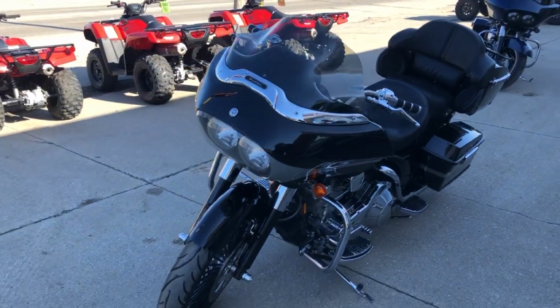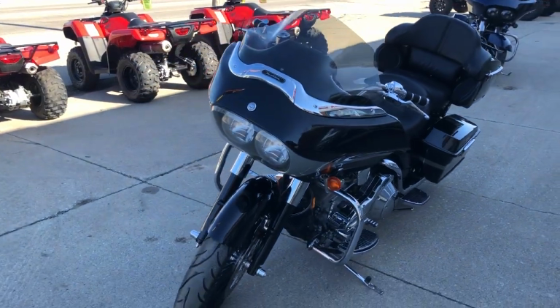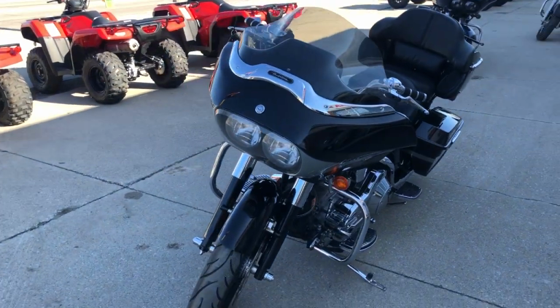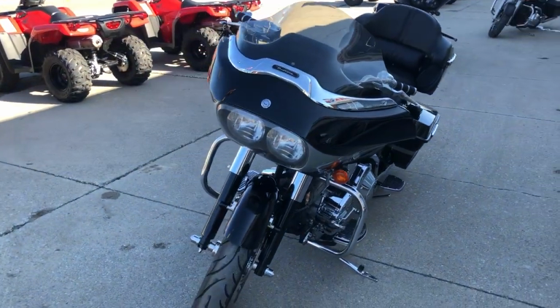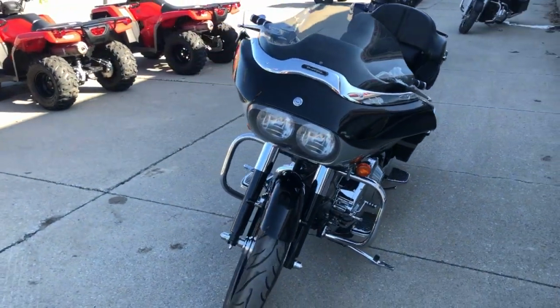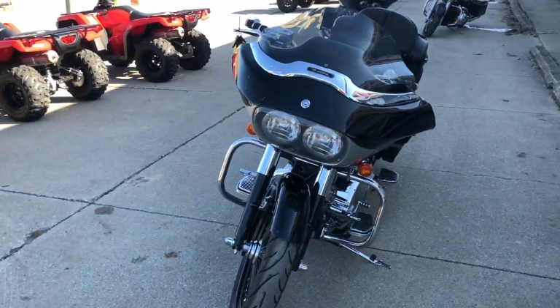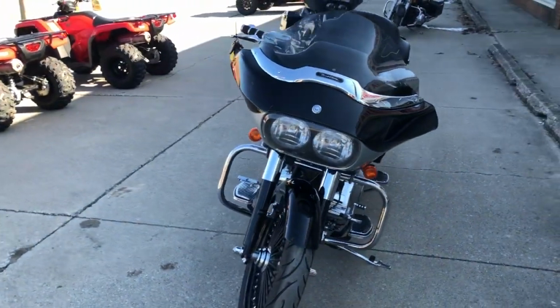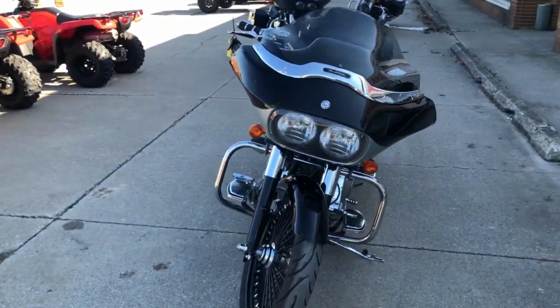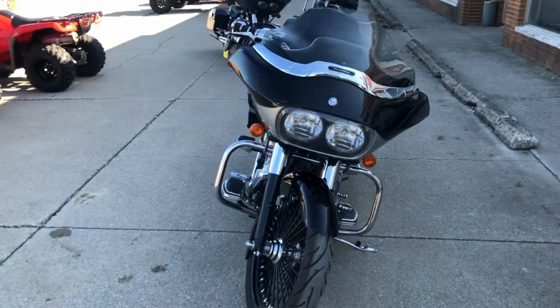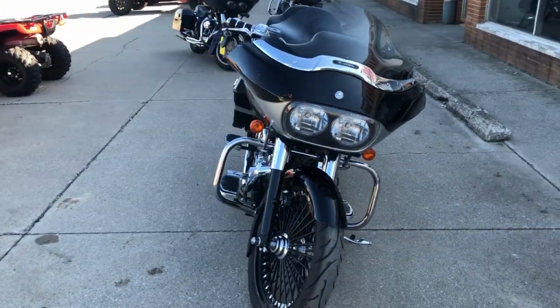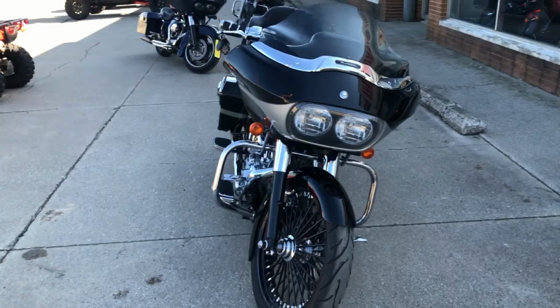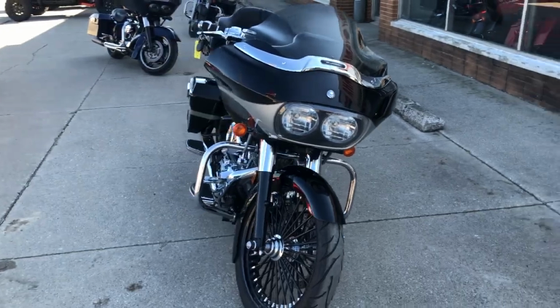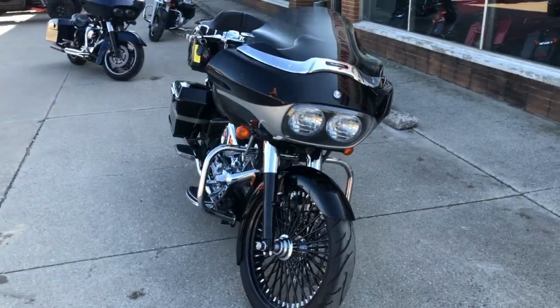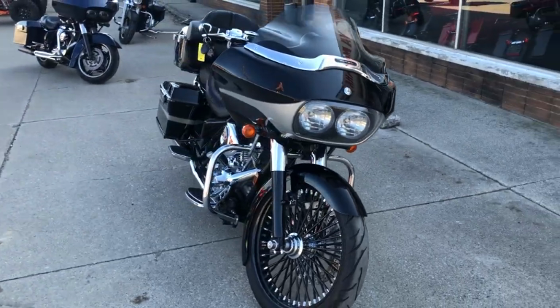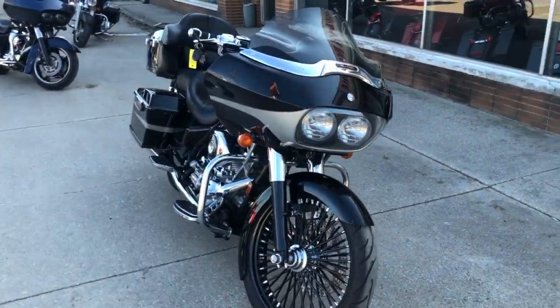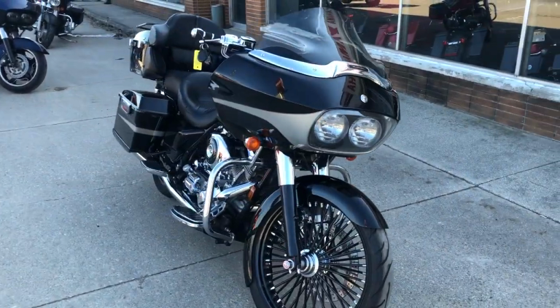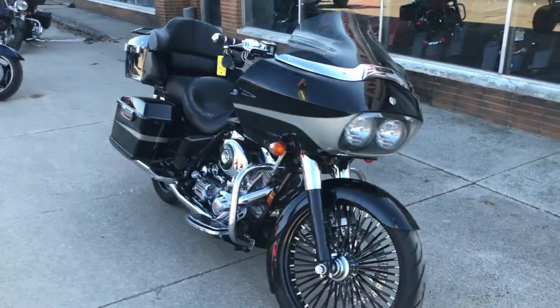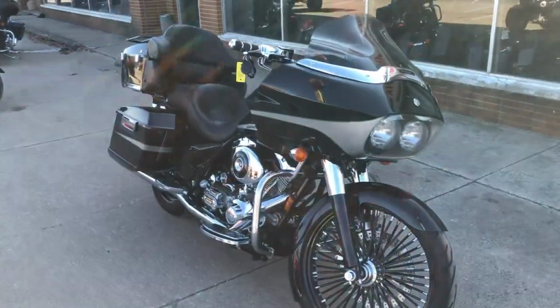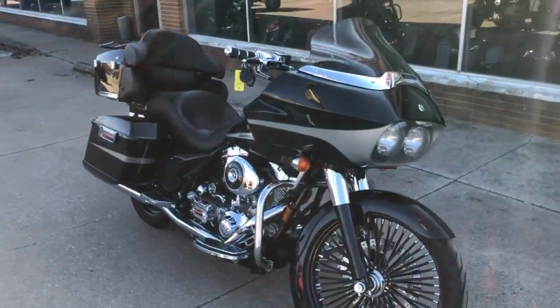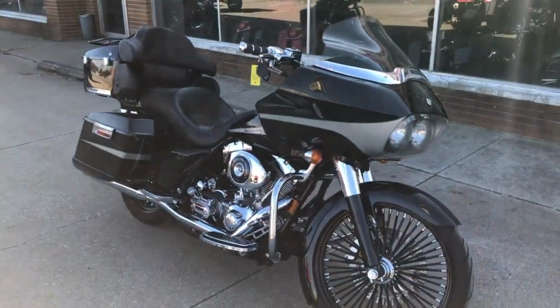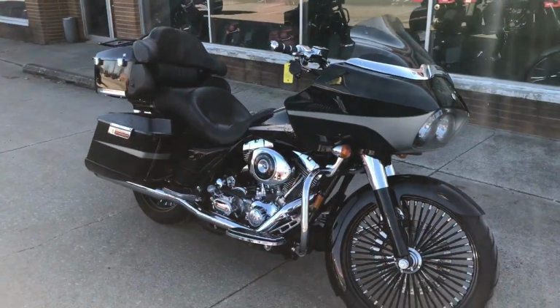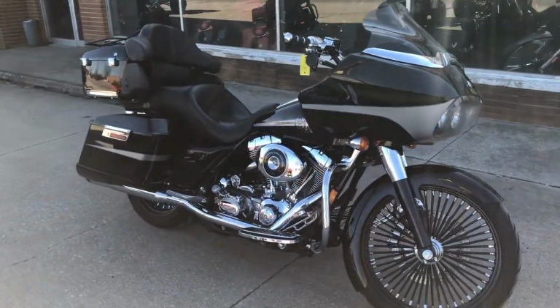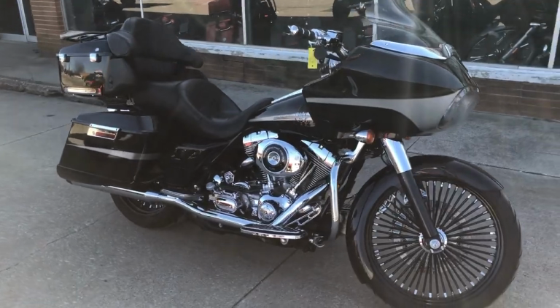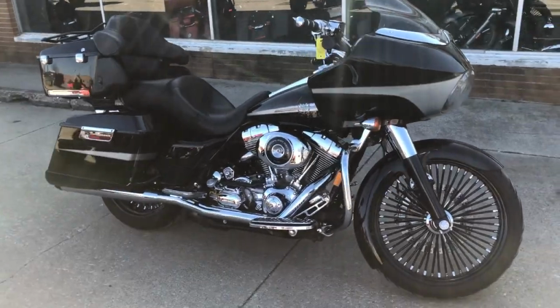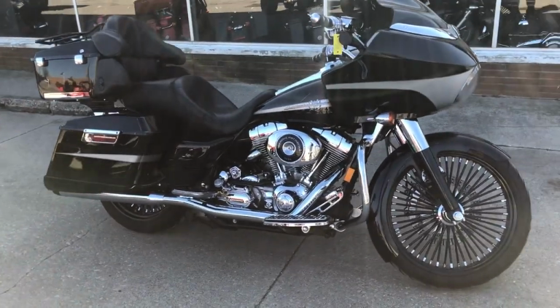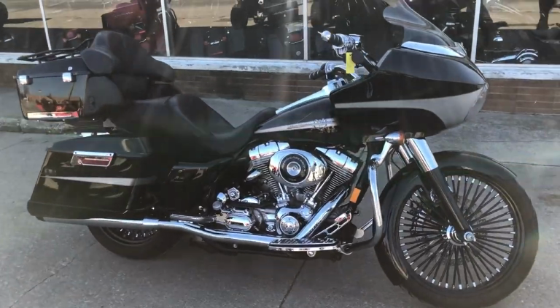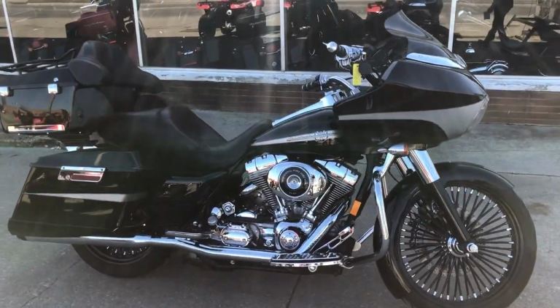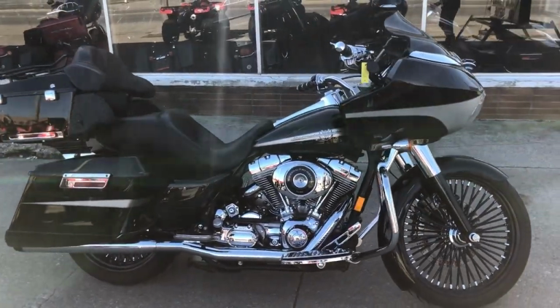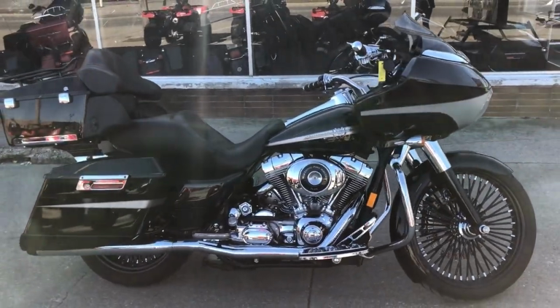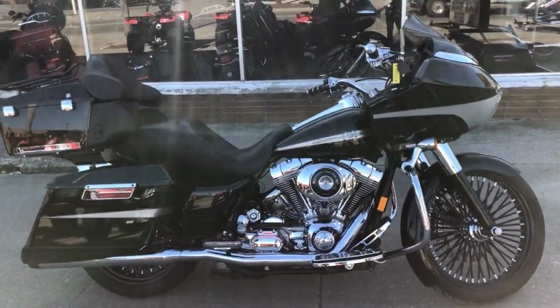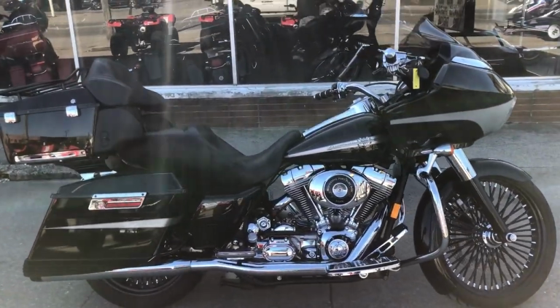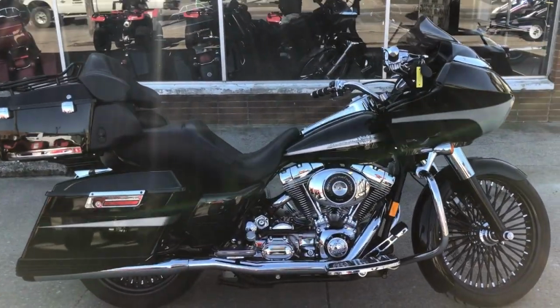This Road Glide will turn heads everywhere you go. You can view this Harley or over 300 other used Harleys at ApprovalPowerSports.com, or you can give us a call at 810-648-9500.